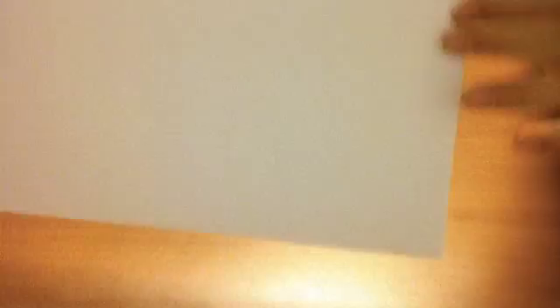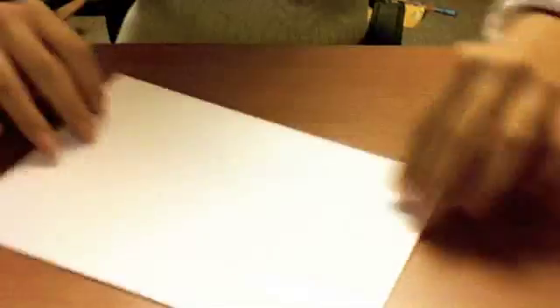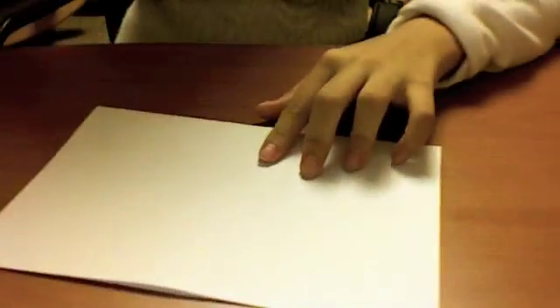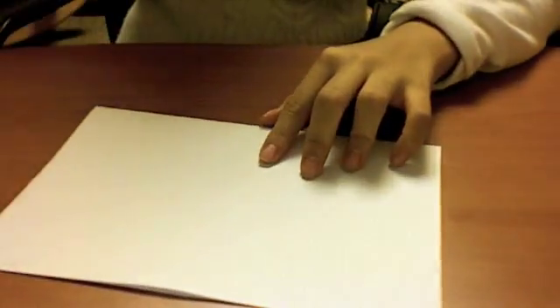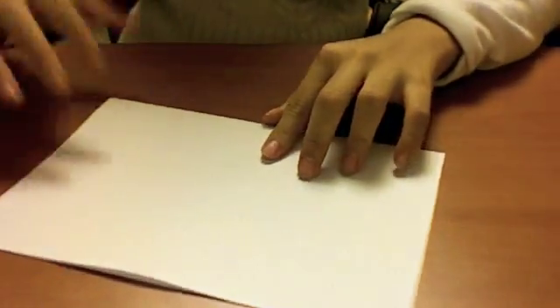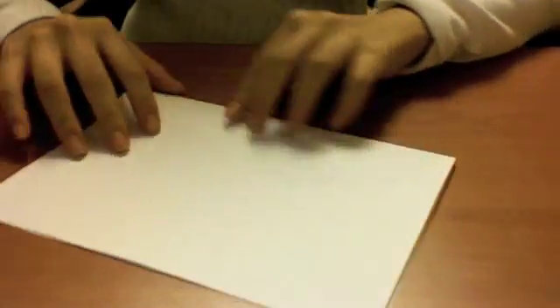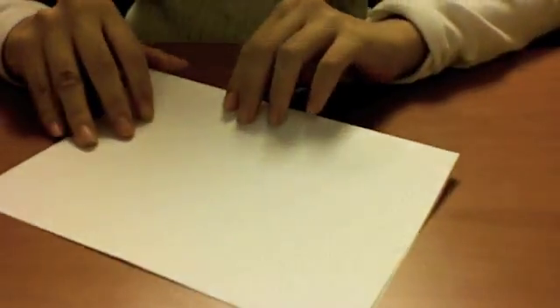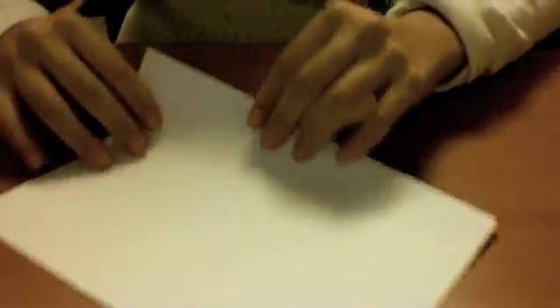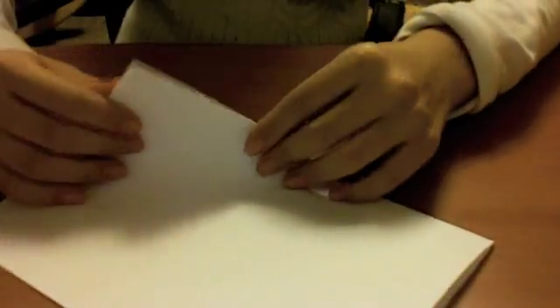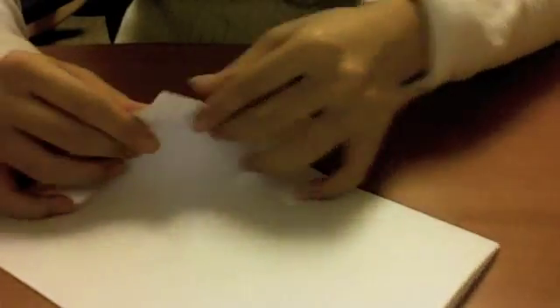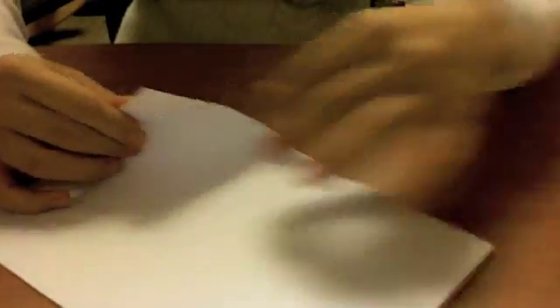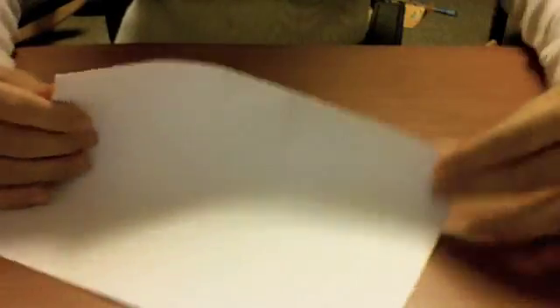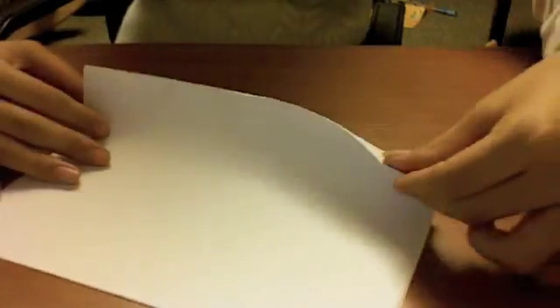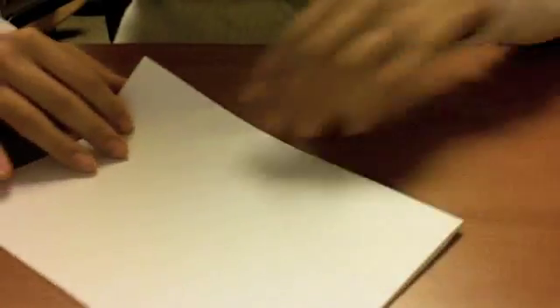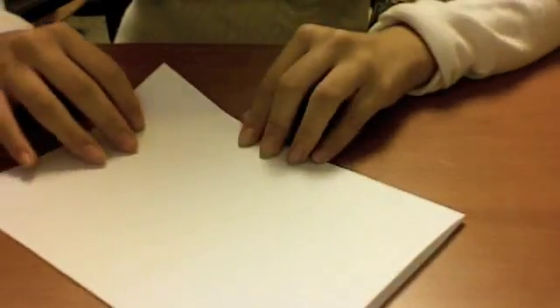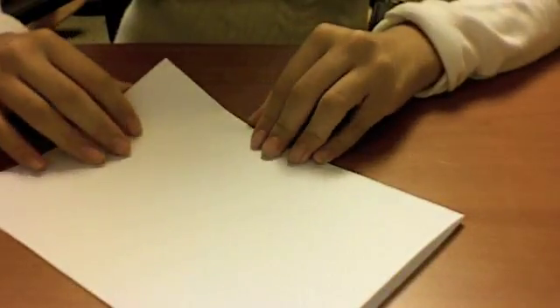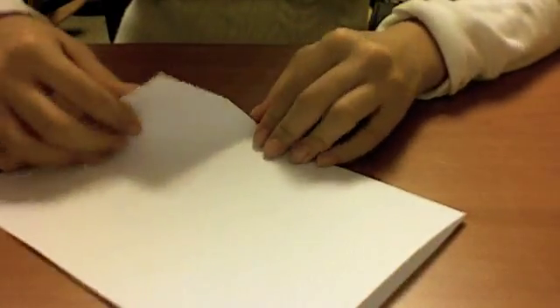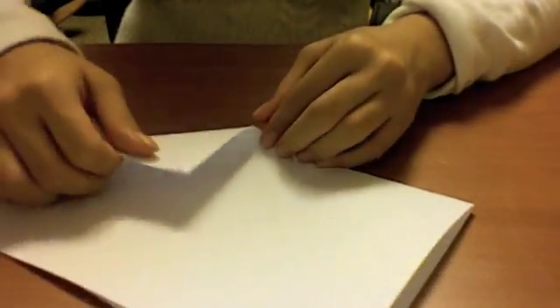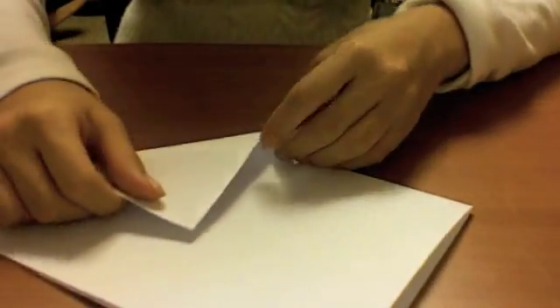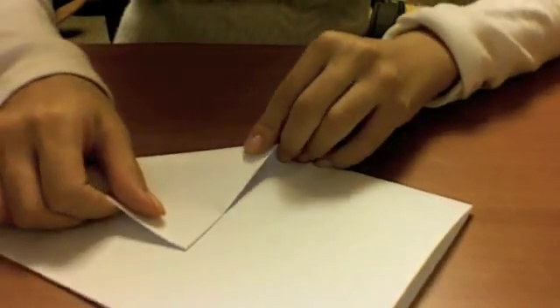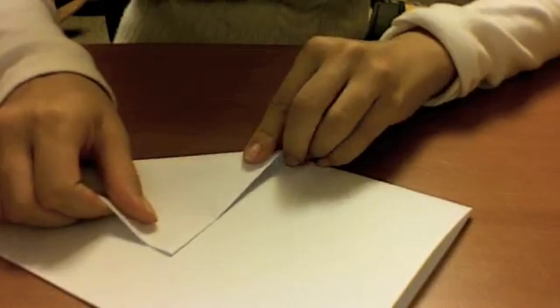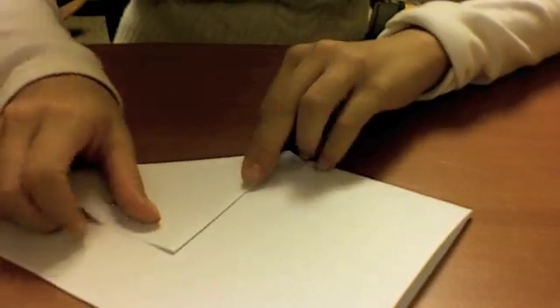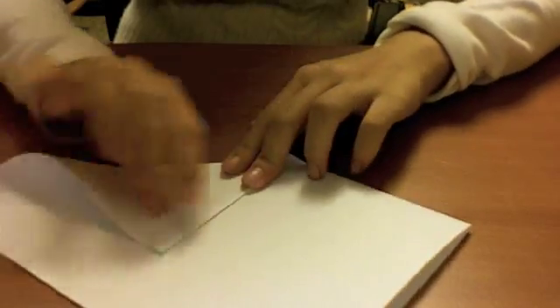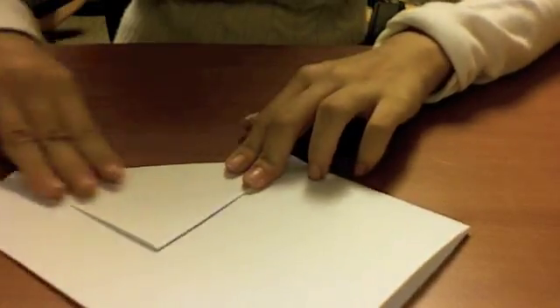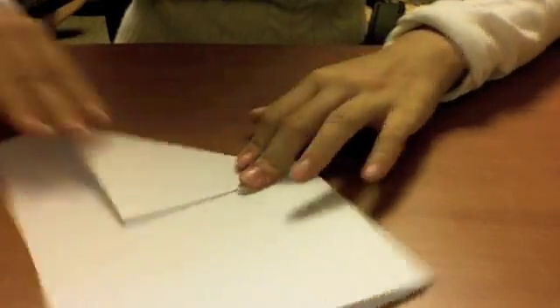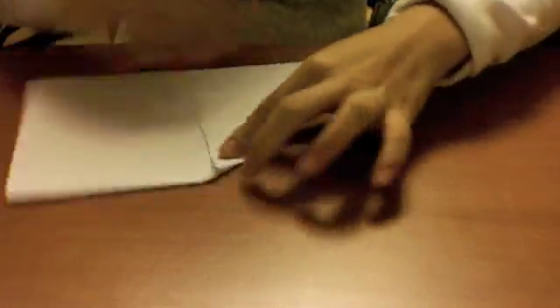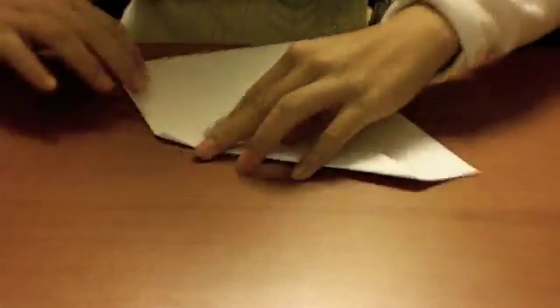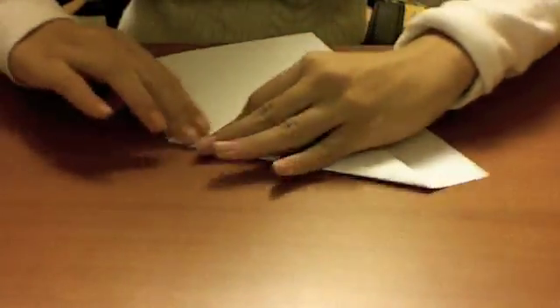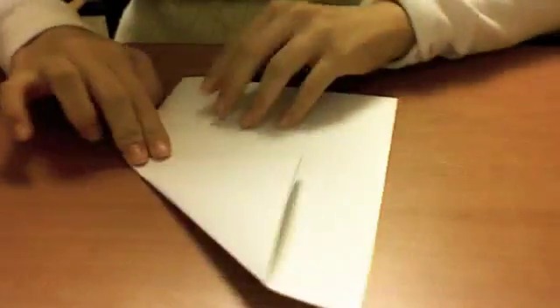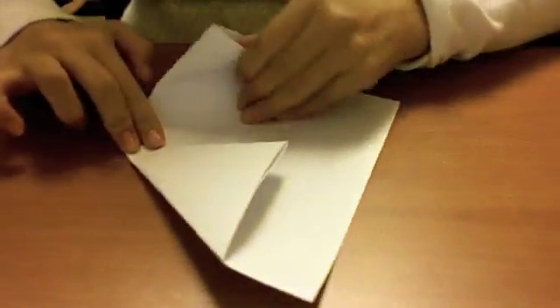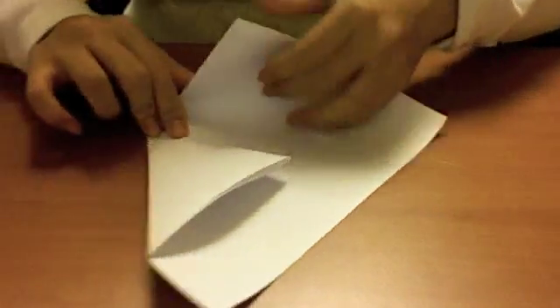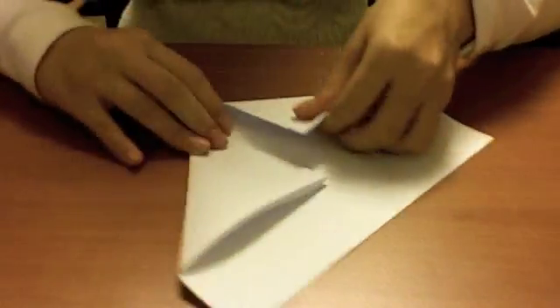Now you have the paper, right? You see two ends that are covered — bring both ends to the middle. It has to be right on the middle so that they don't overlap.